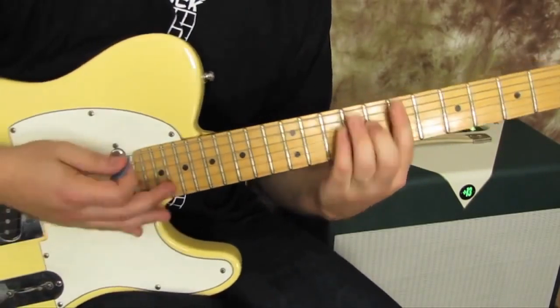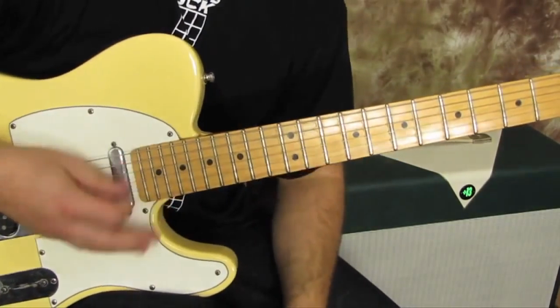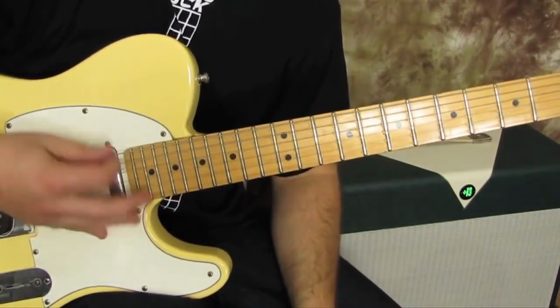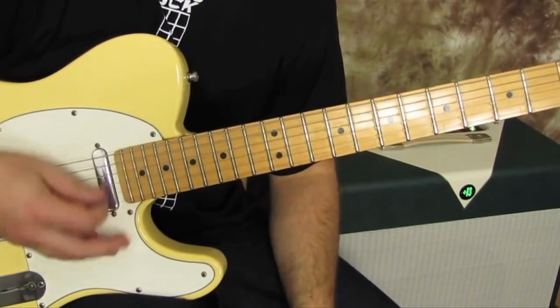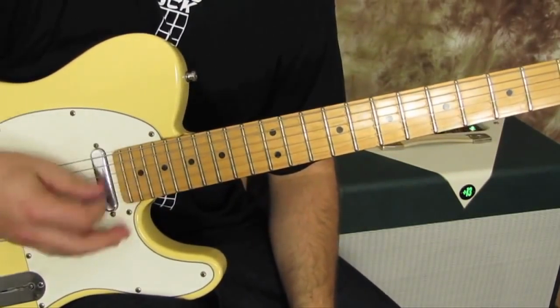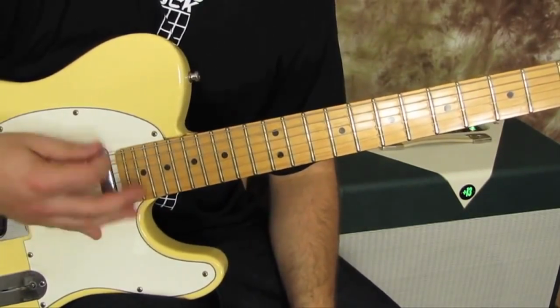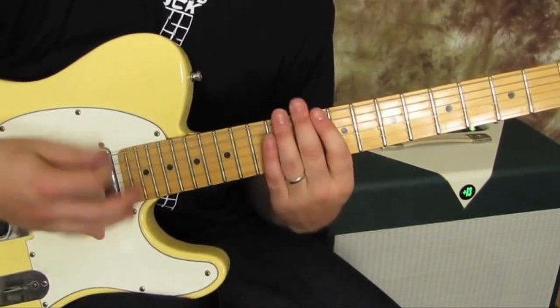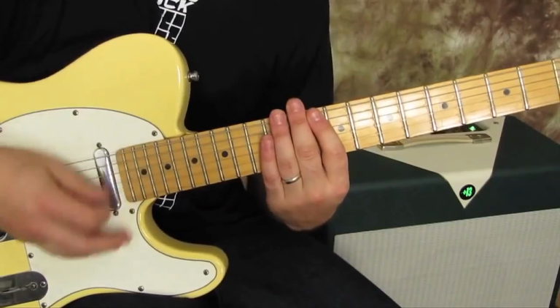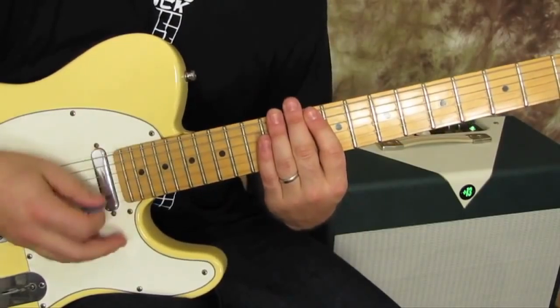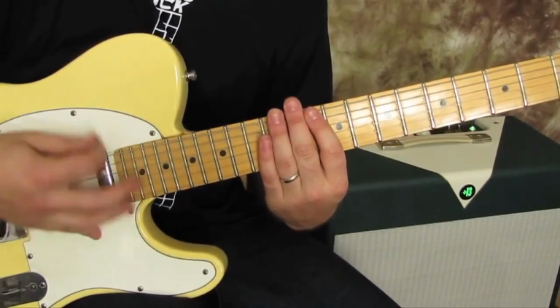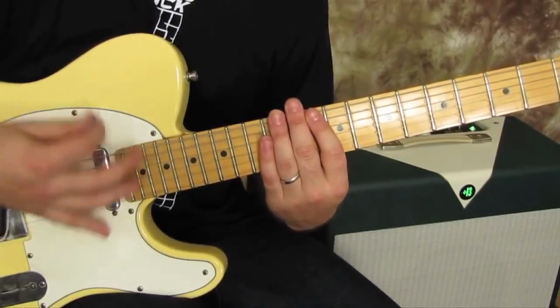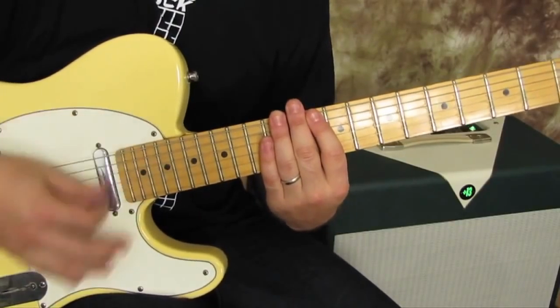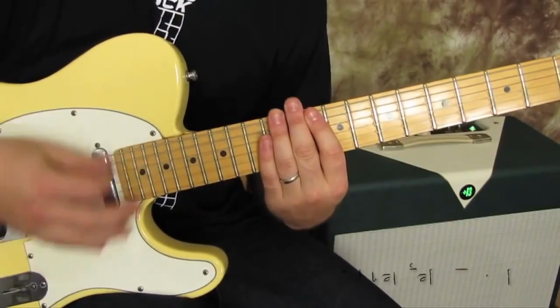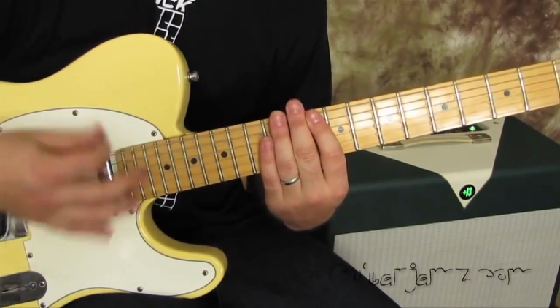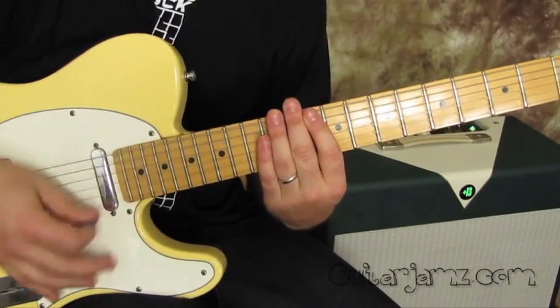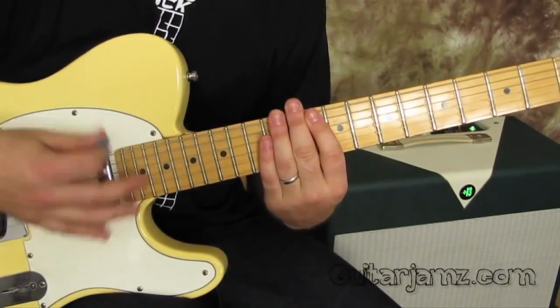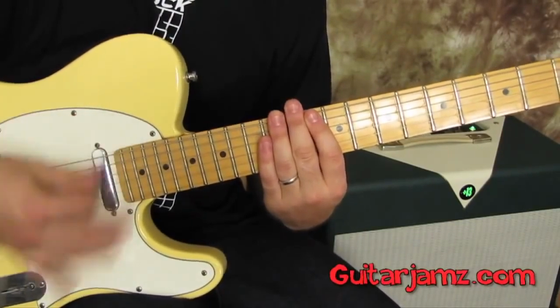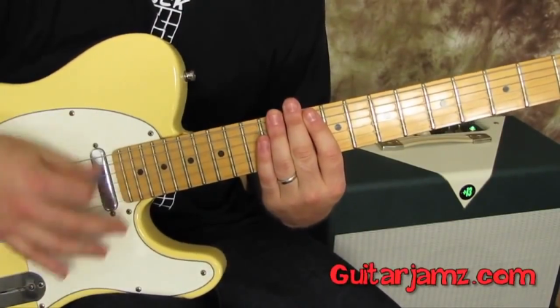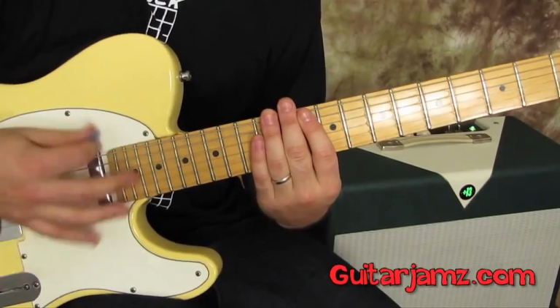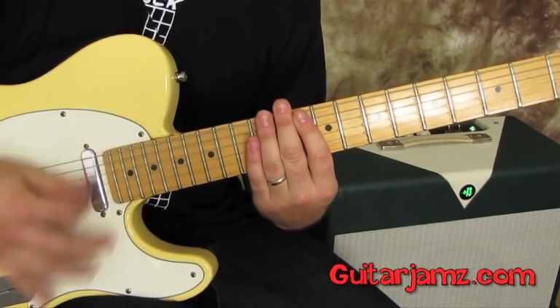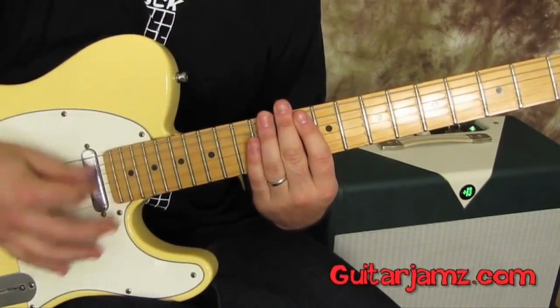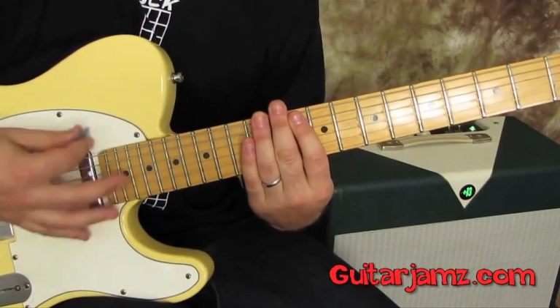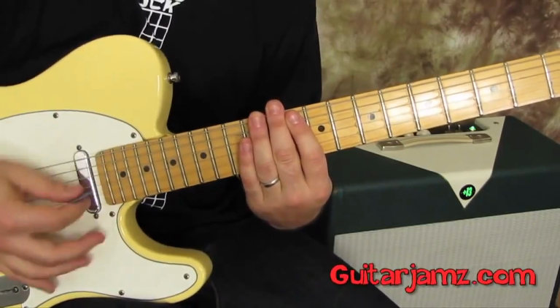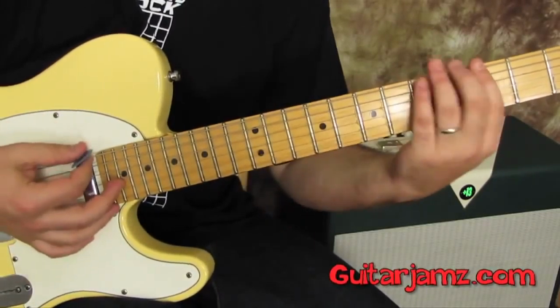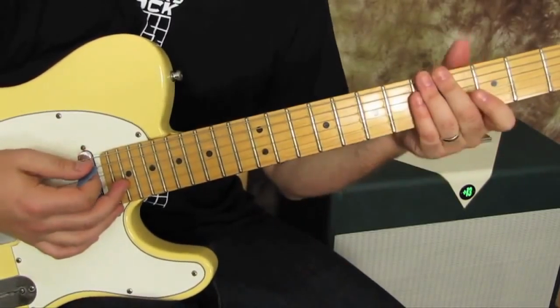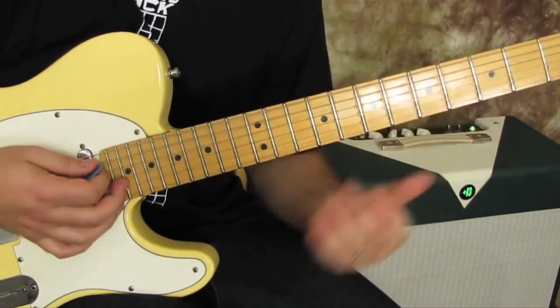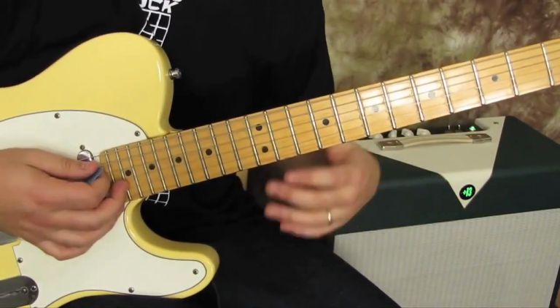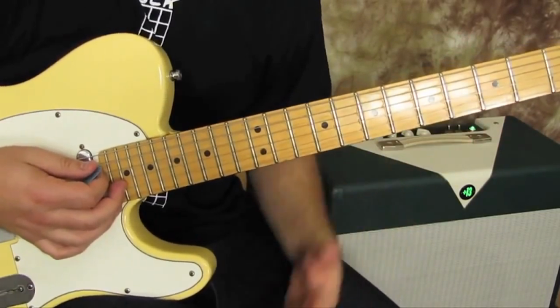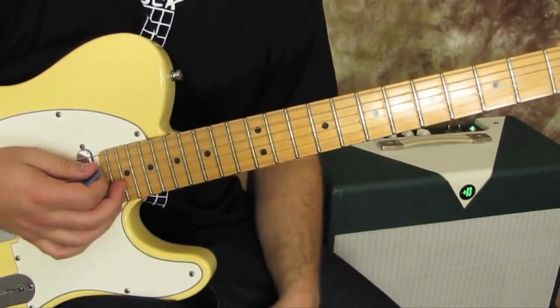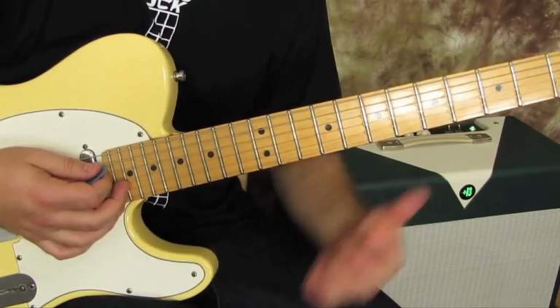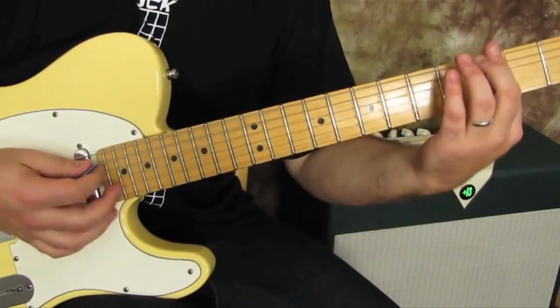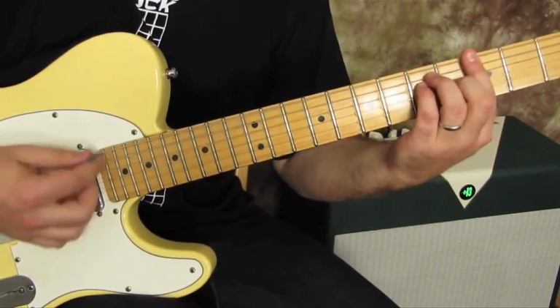If you look at my right hand, I'm going 1 and 2 and 3 and 4 and 1 and 2 and 3 and 4 and. I didn't break down exactly all the strumming — there are at least three guitars going on in that song.